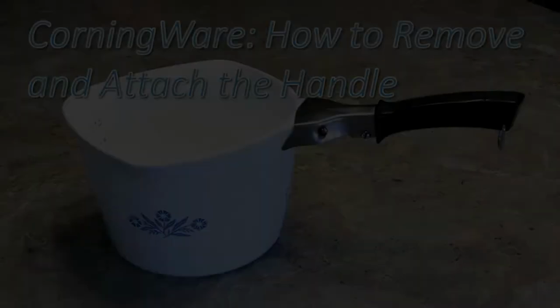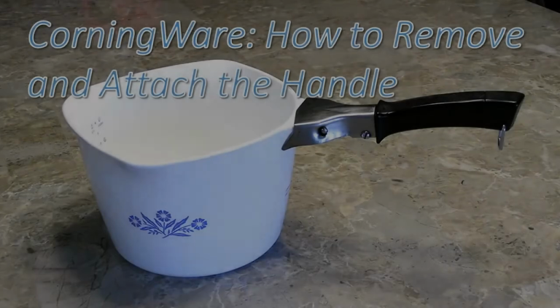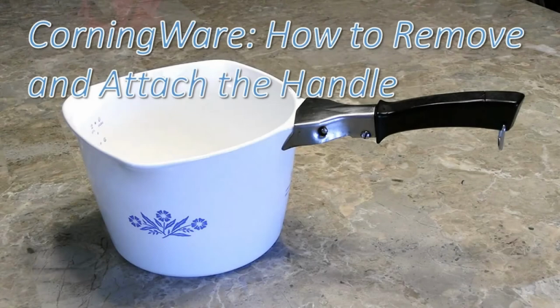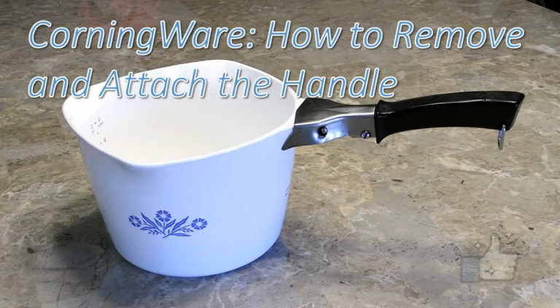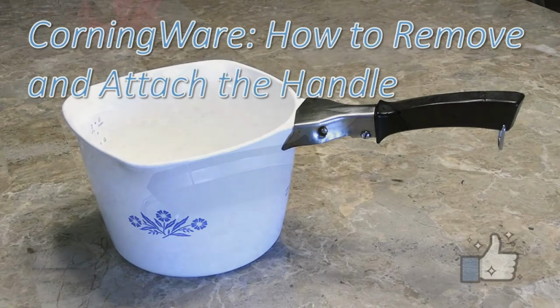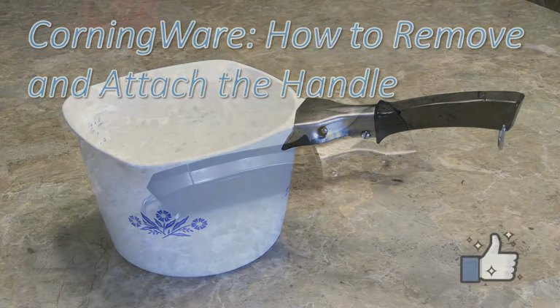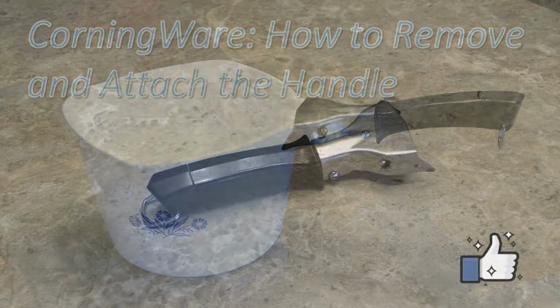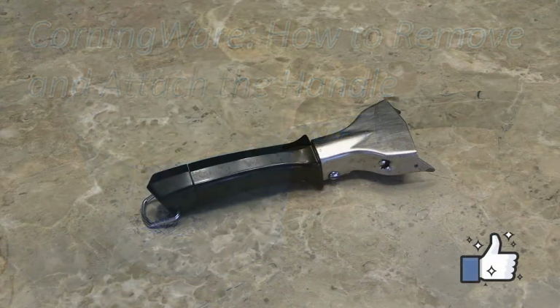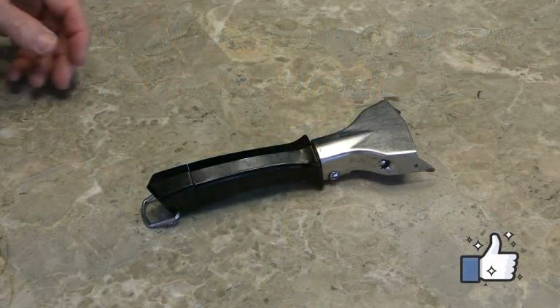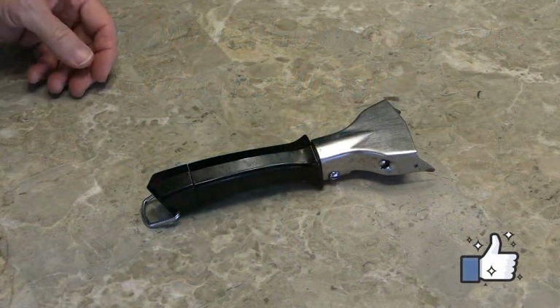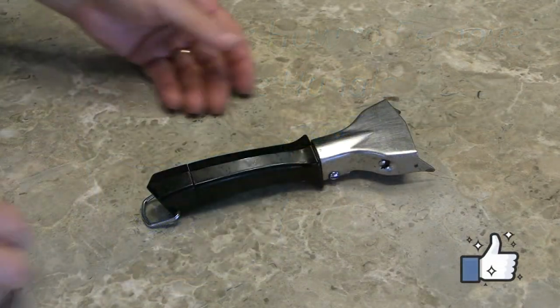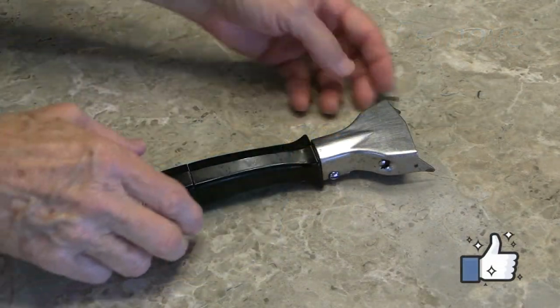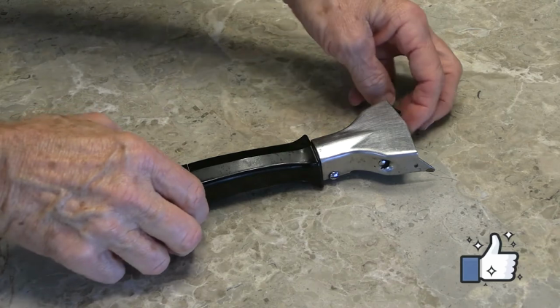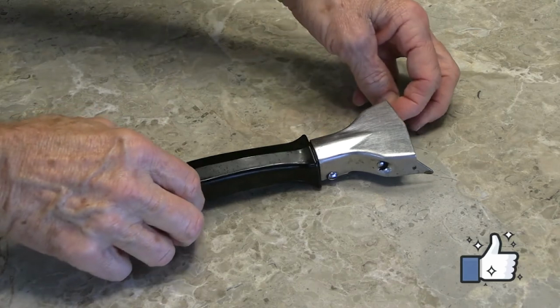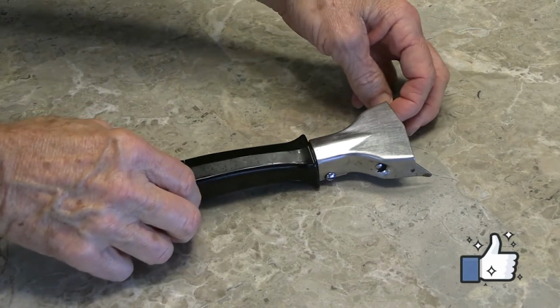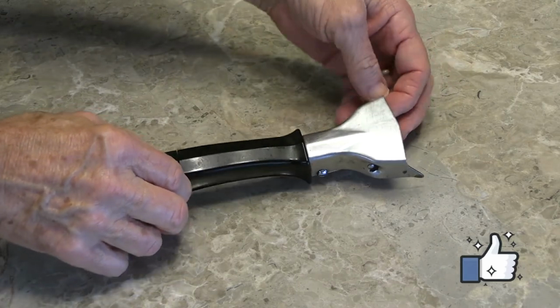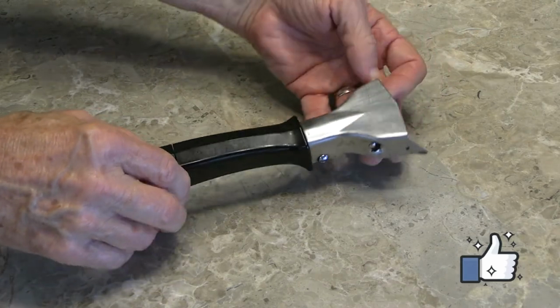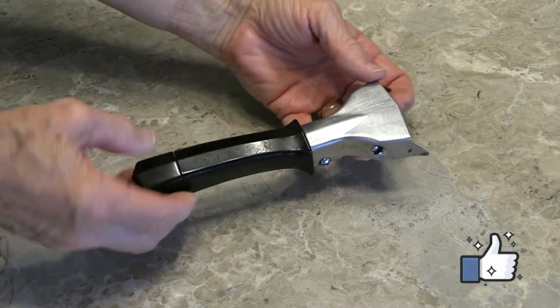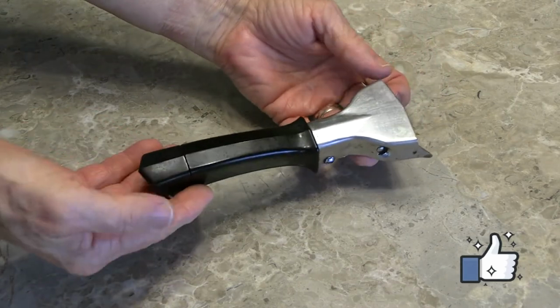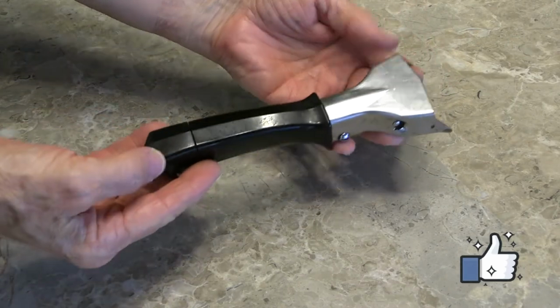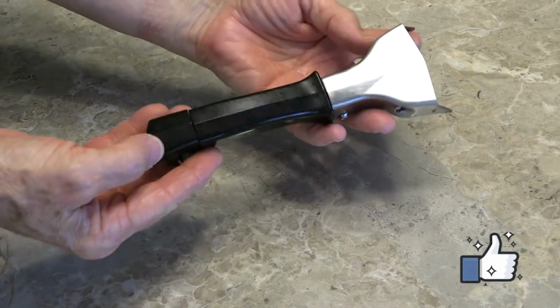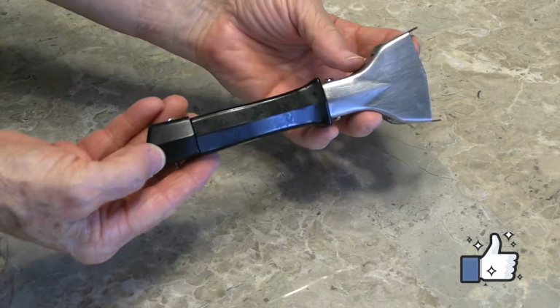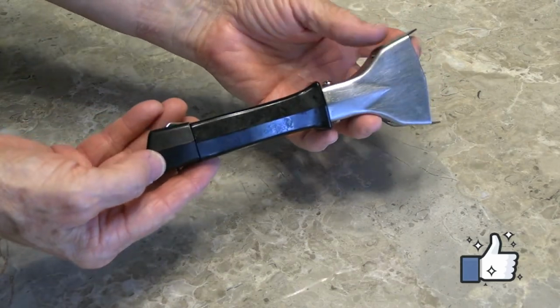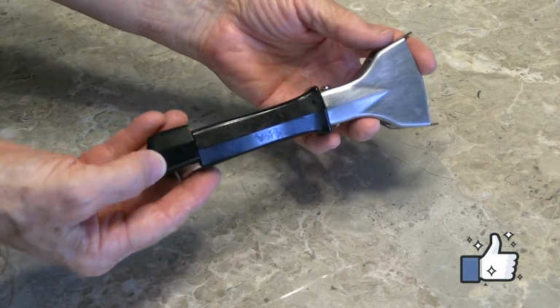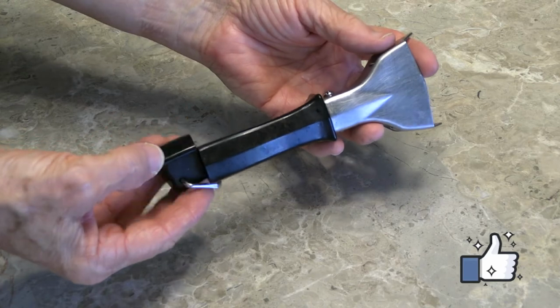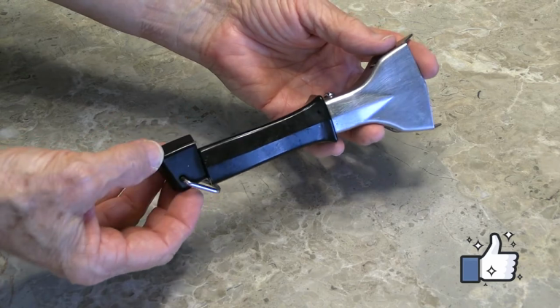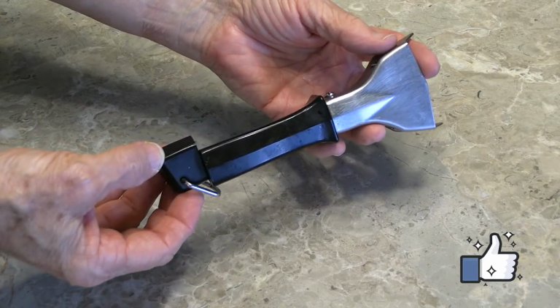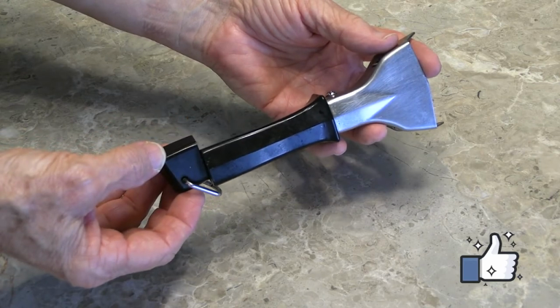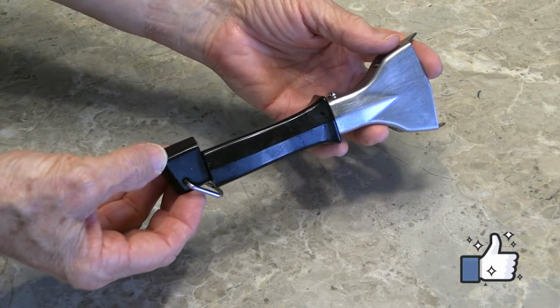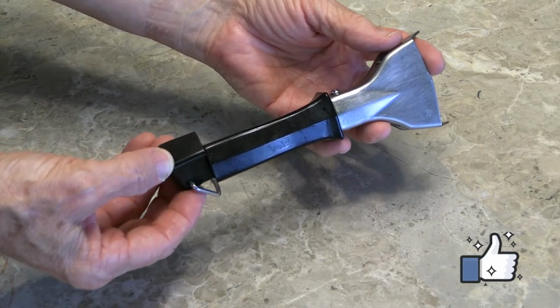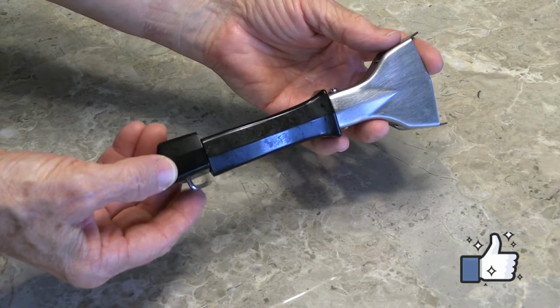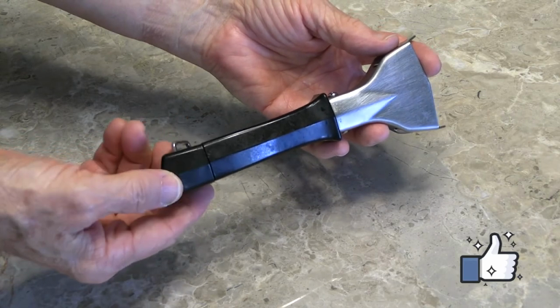Corningware: how to remove the handle. Let's take a look at the handle itself. Note that the end of the handle turns to the left to unlock the handle, and to the right to lock it.